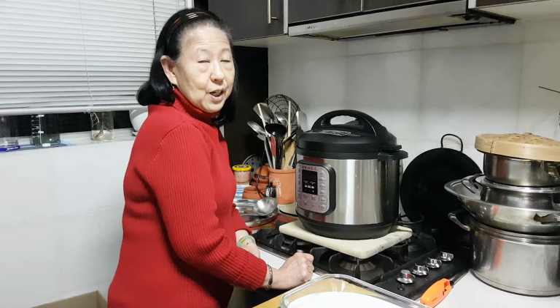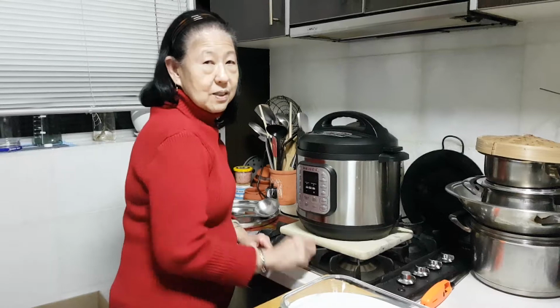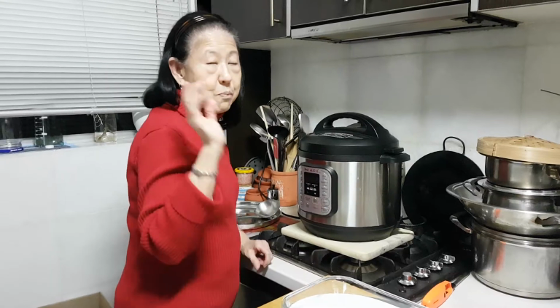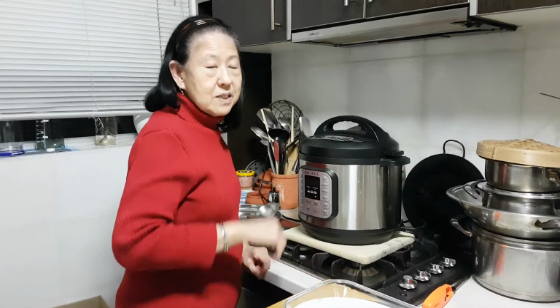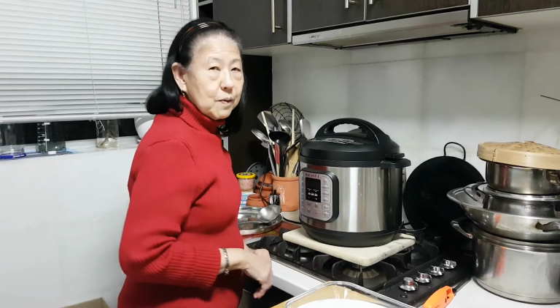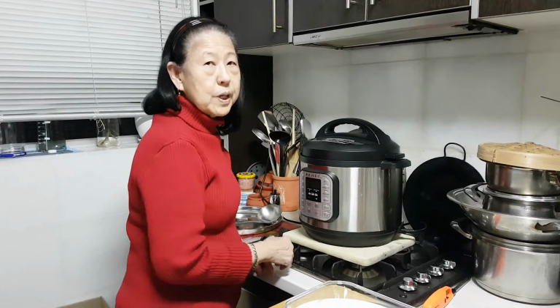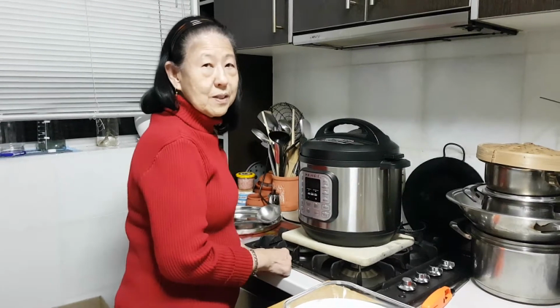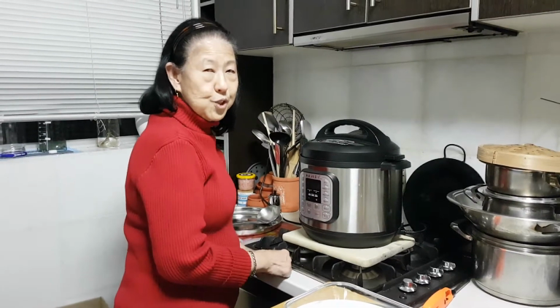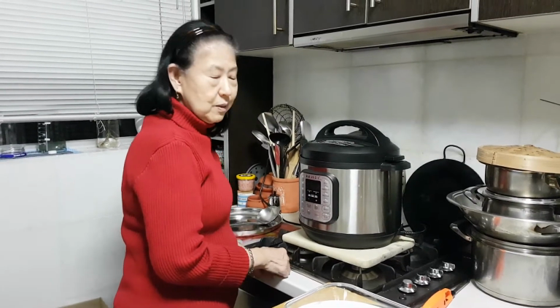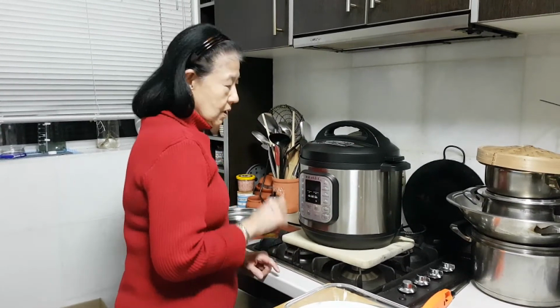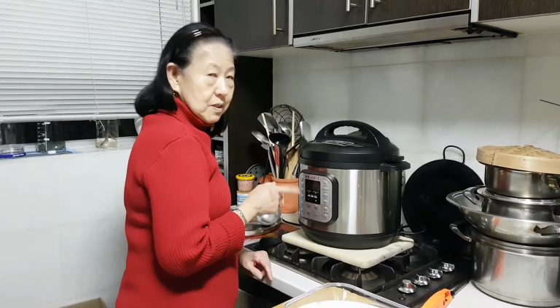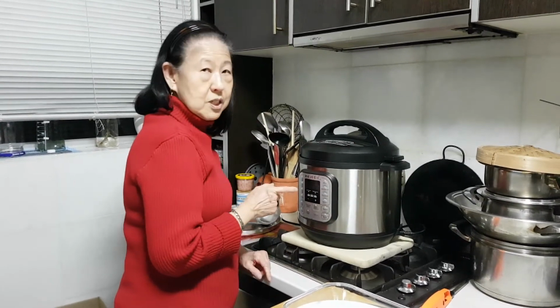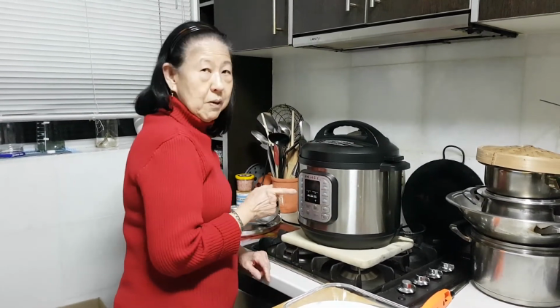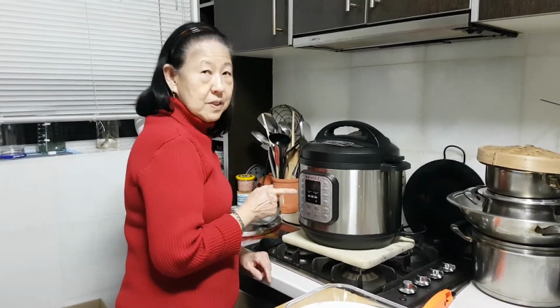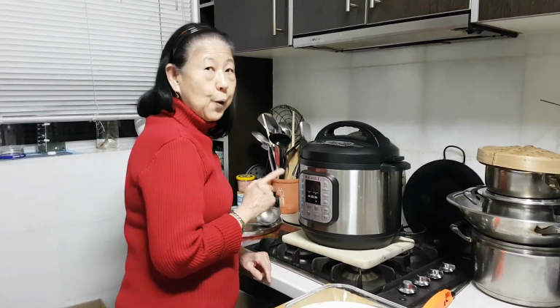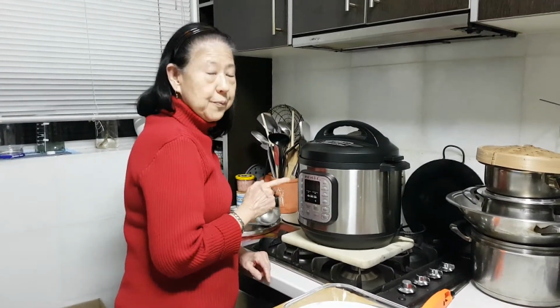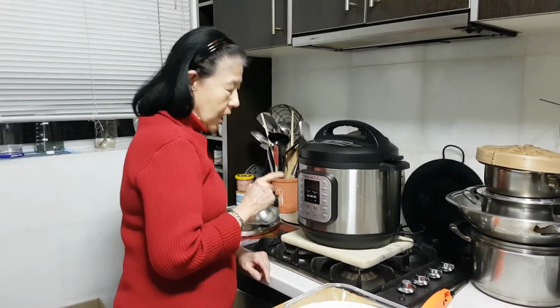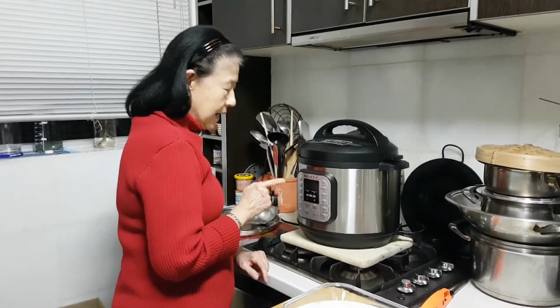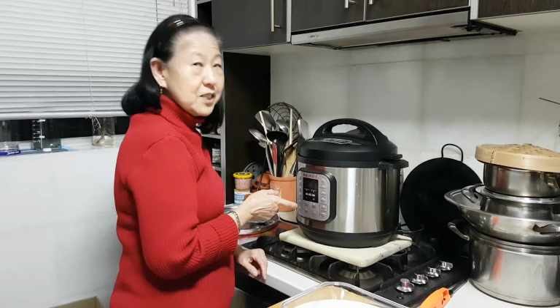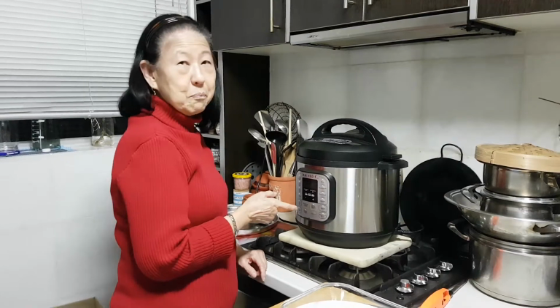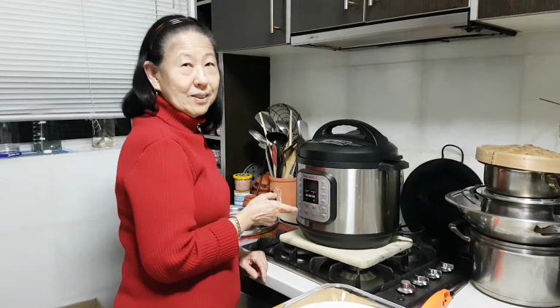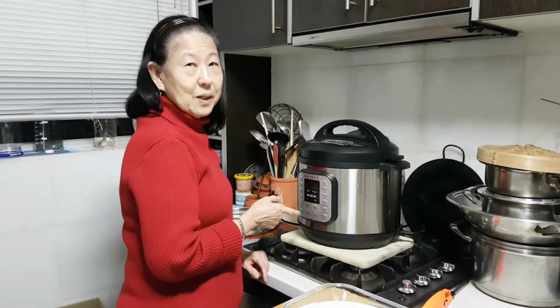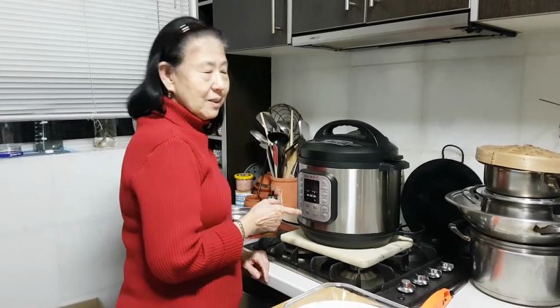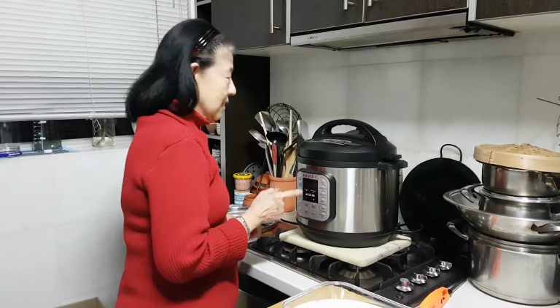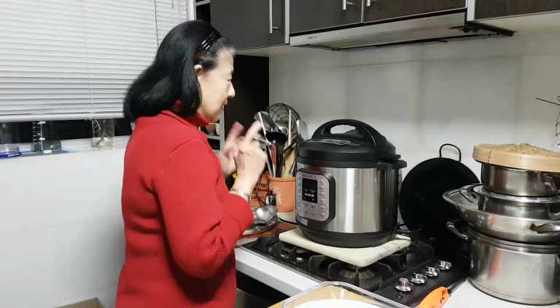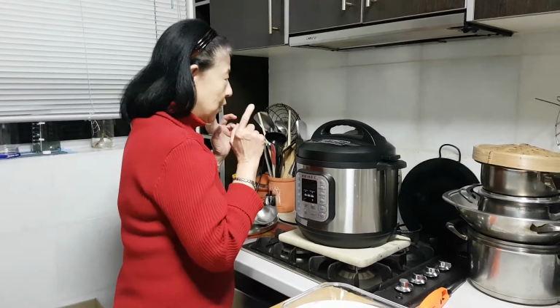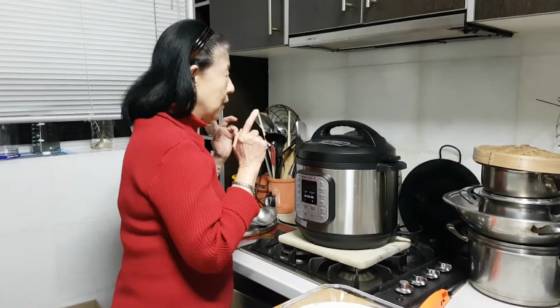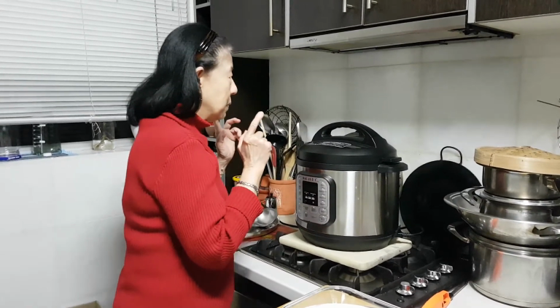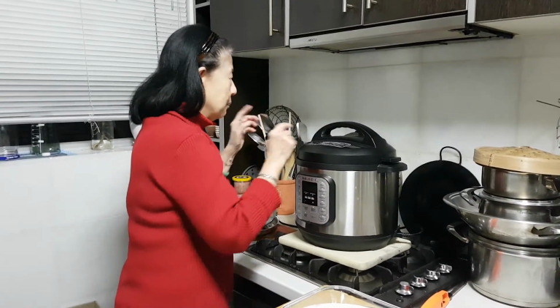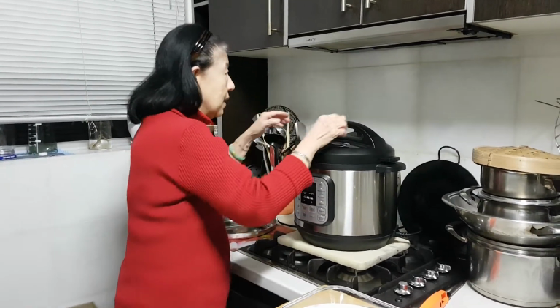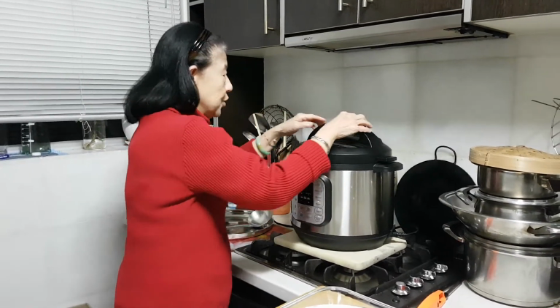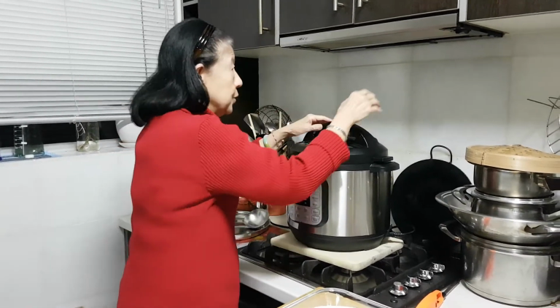Hi, I'm Nancy from Cooking with Nancy's channel. This is my first curry in my instant pot, so I'm gonna open up and show you.